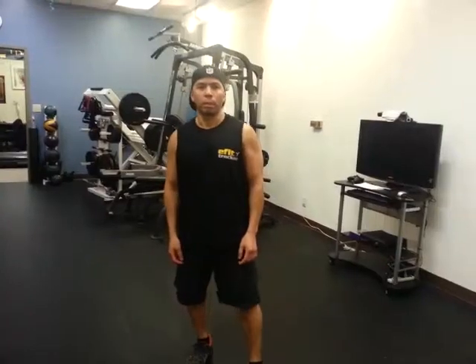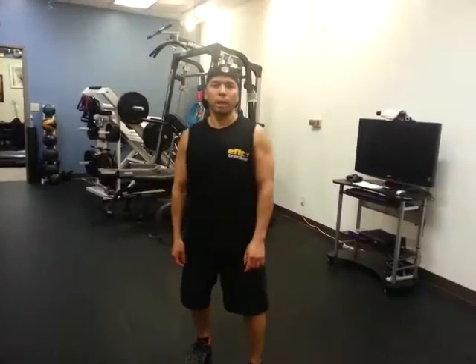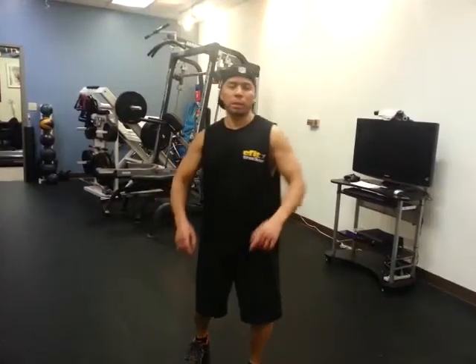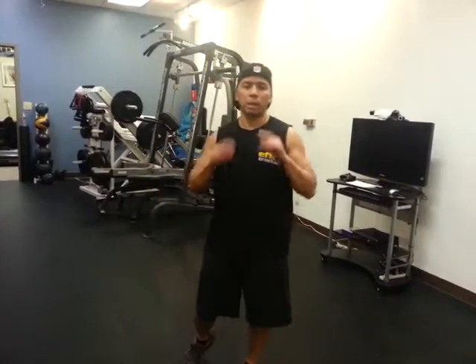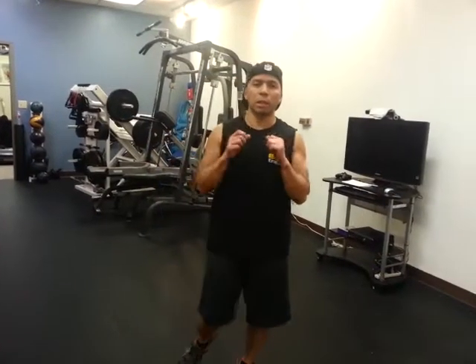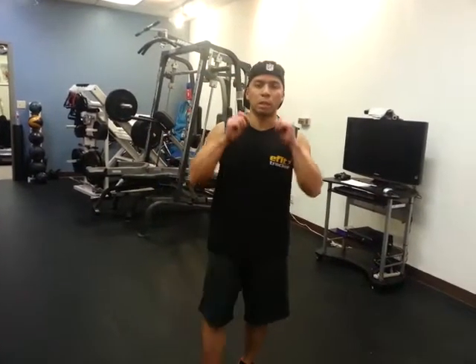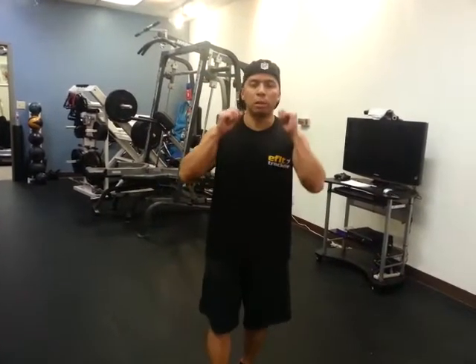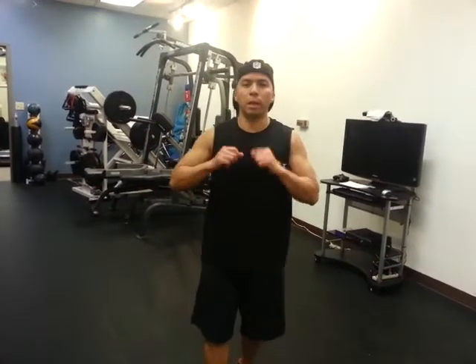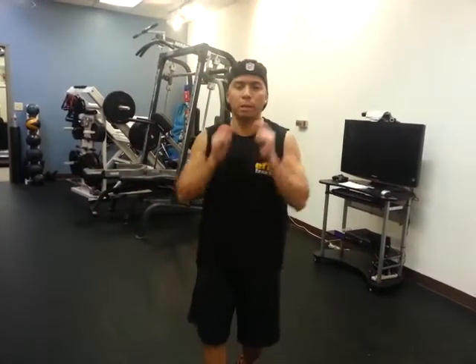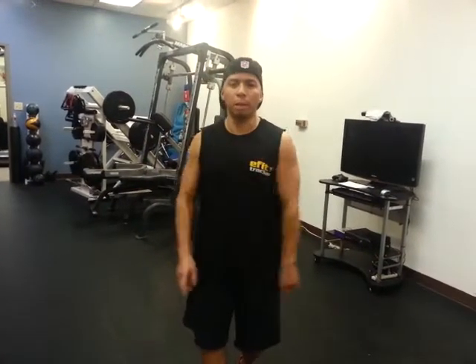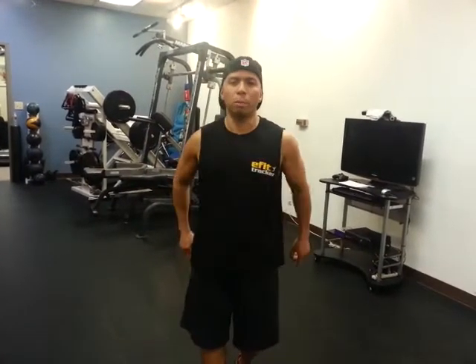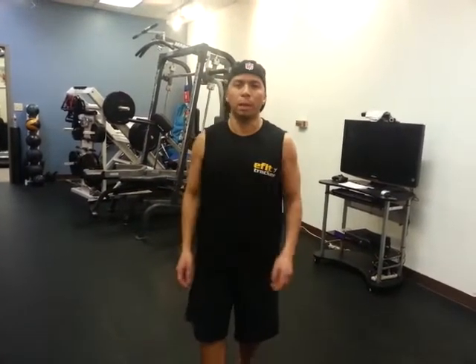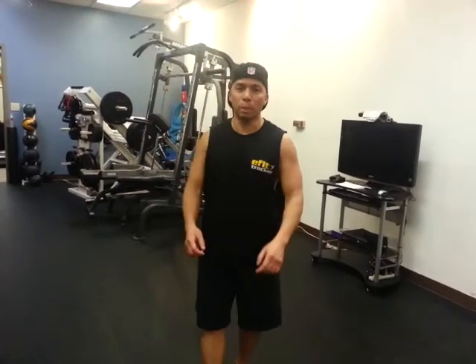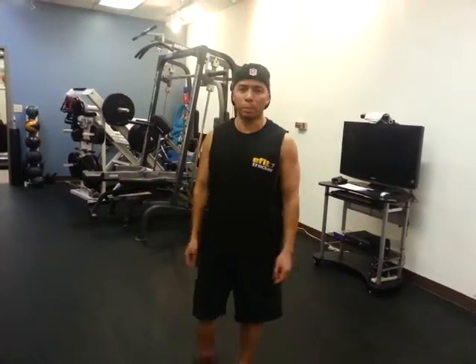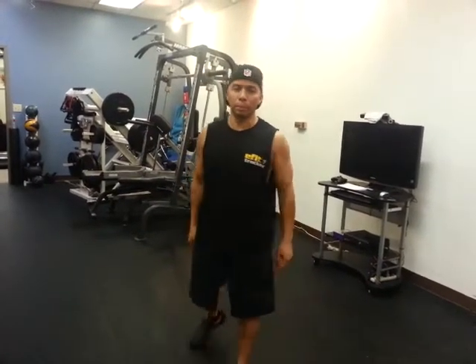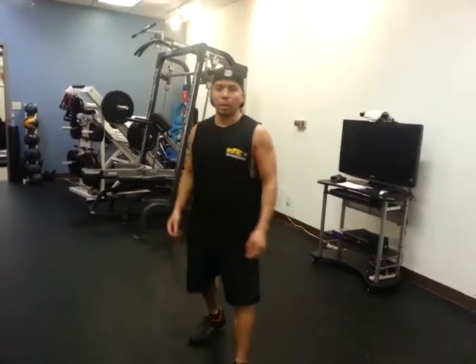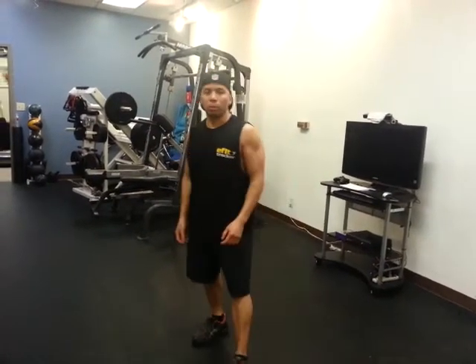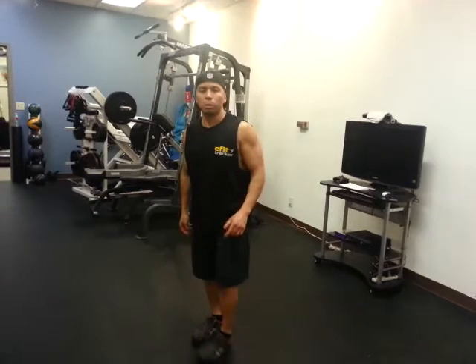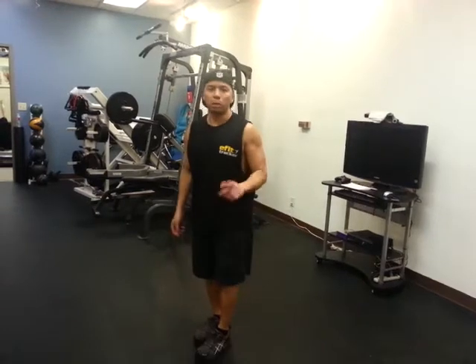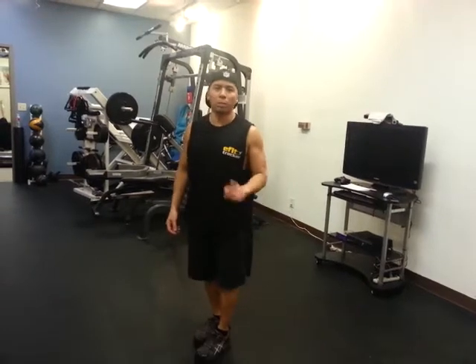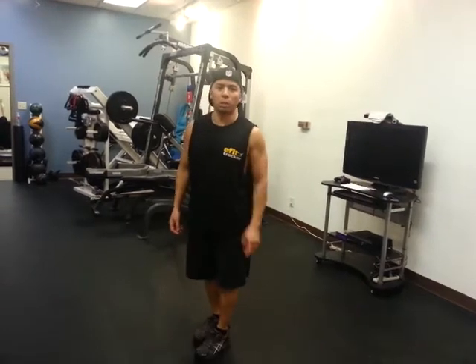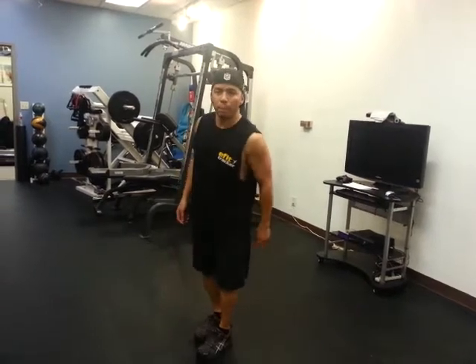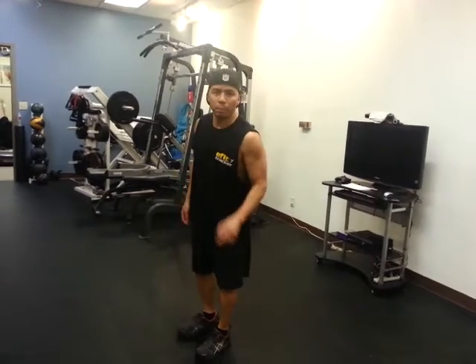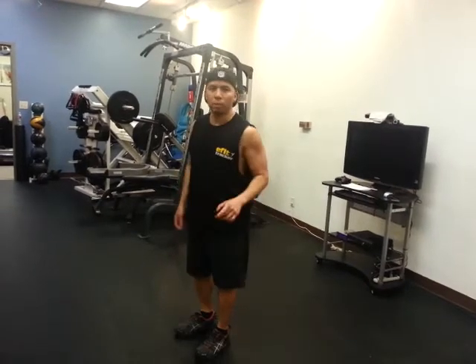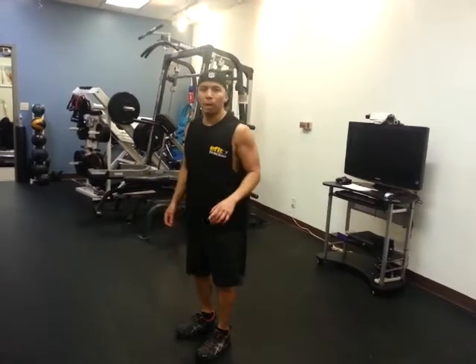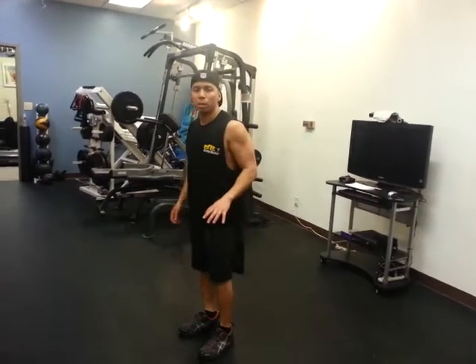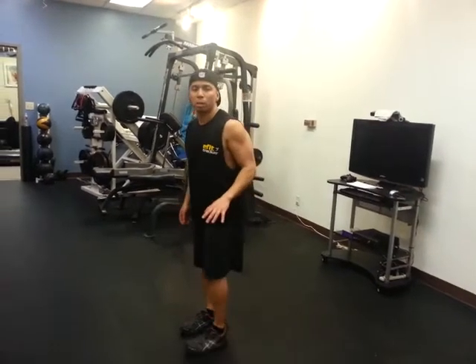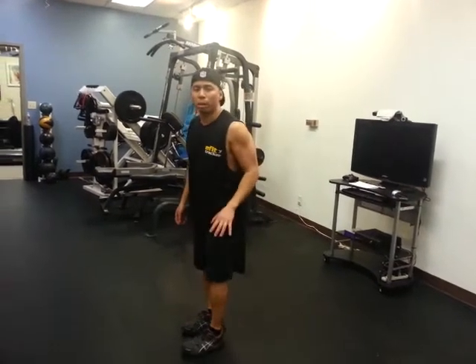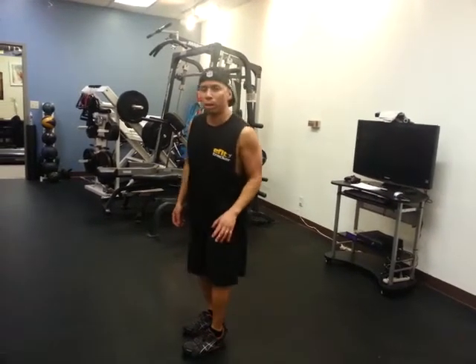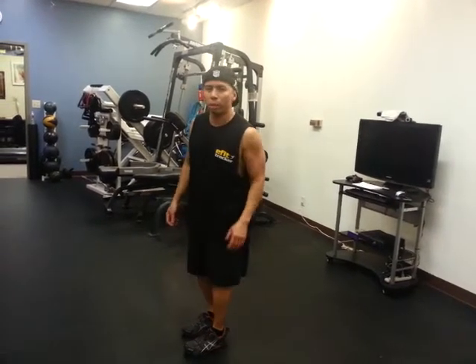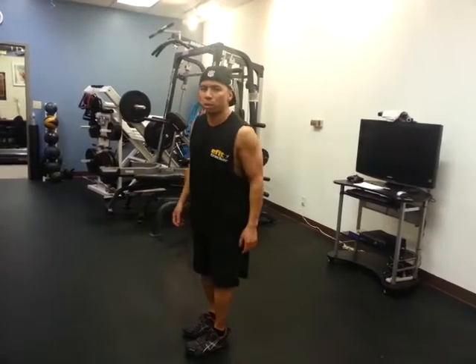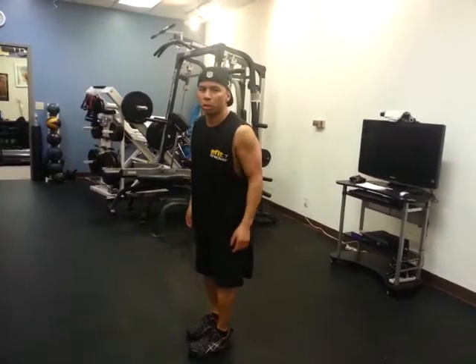Okay, this next exercise is called an eight count bodybuilder. So this one's a little tough, so have some patience while I show you these instructions.